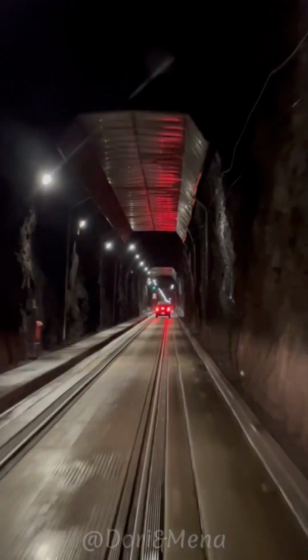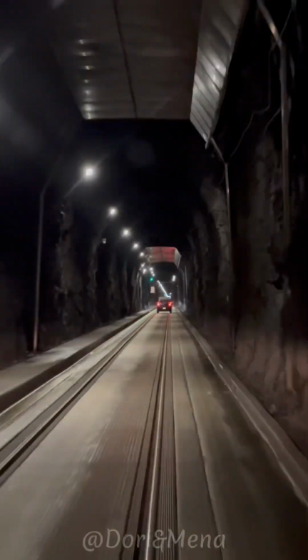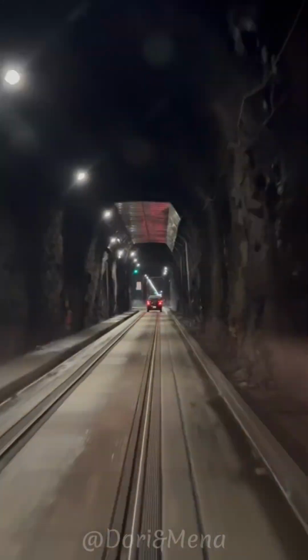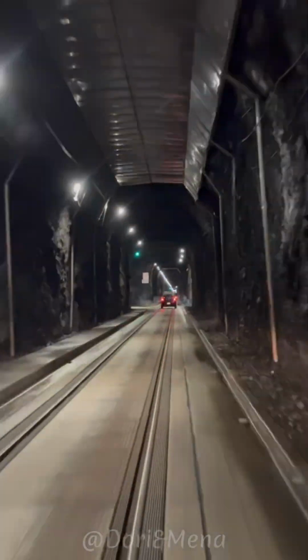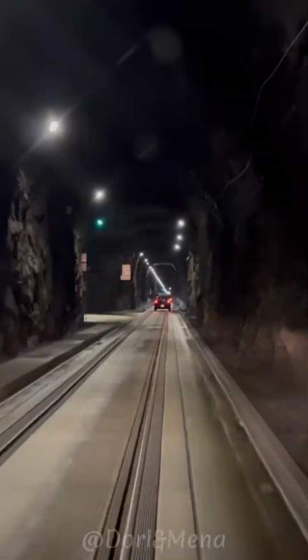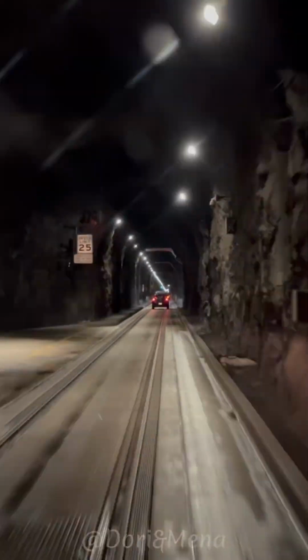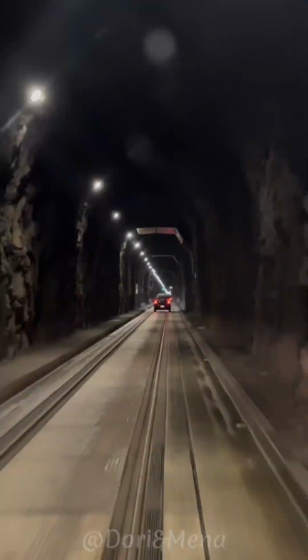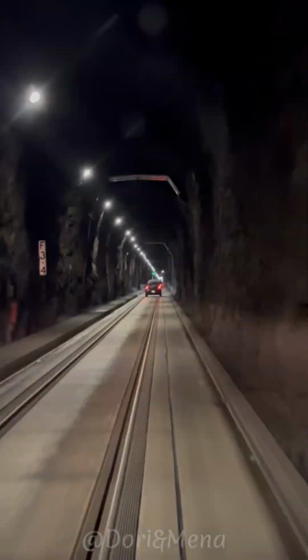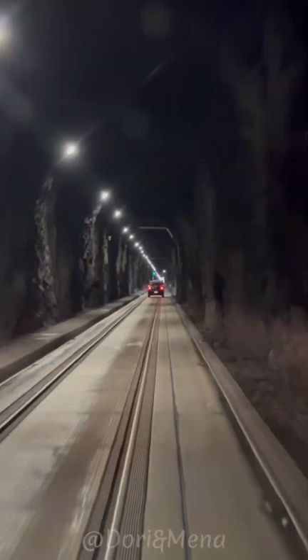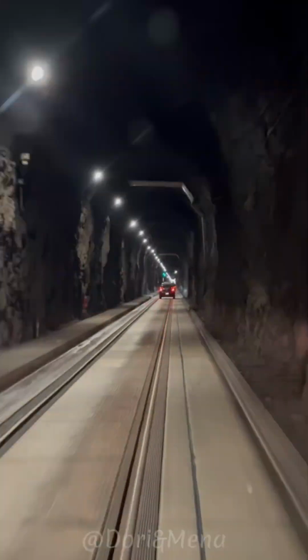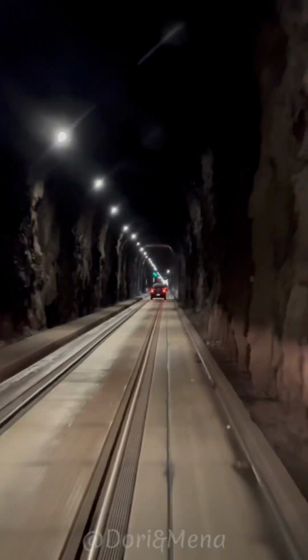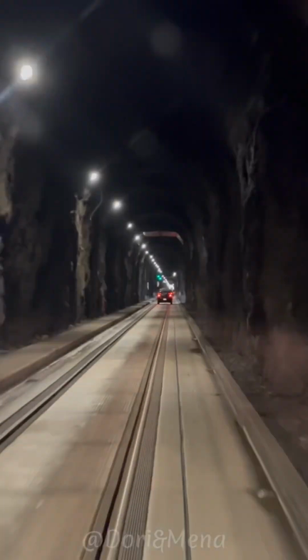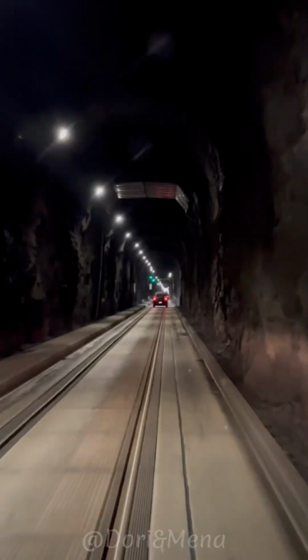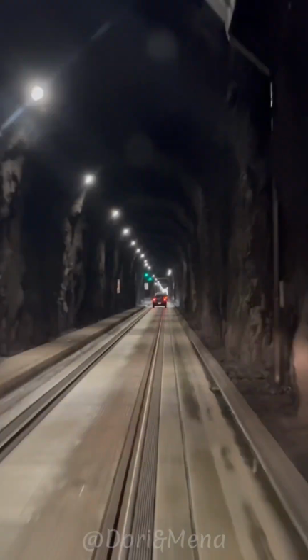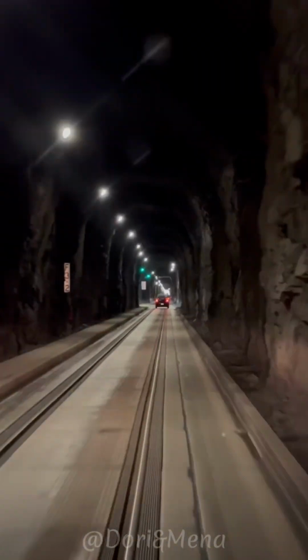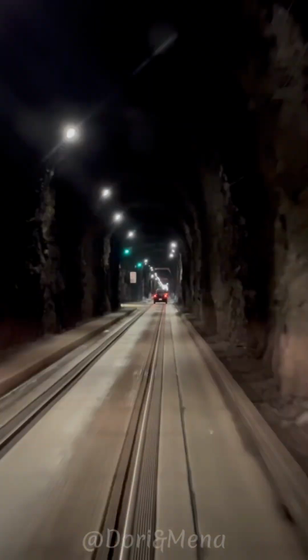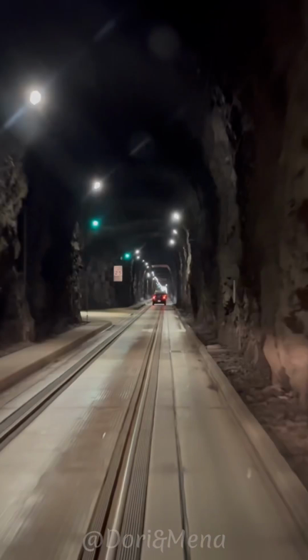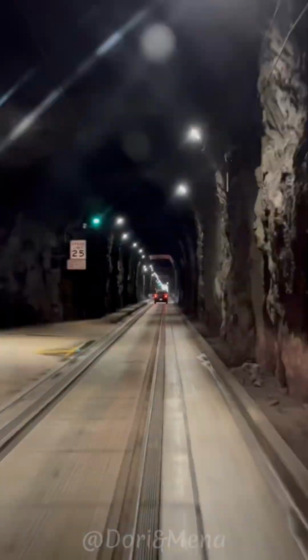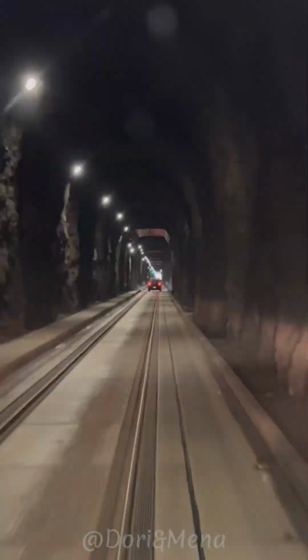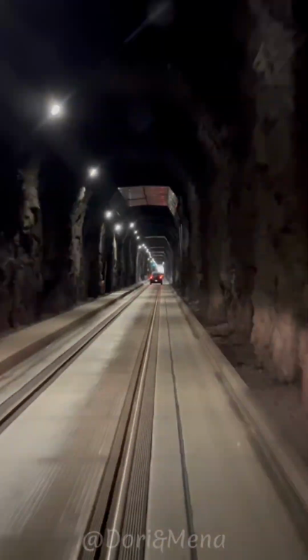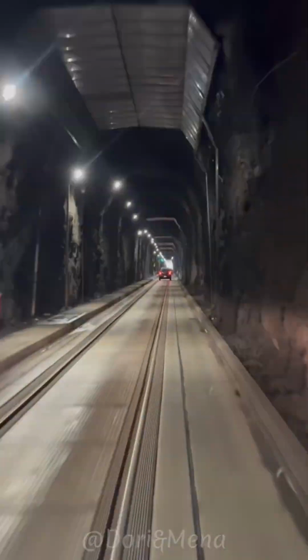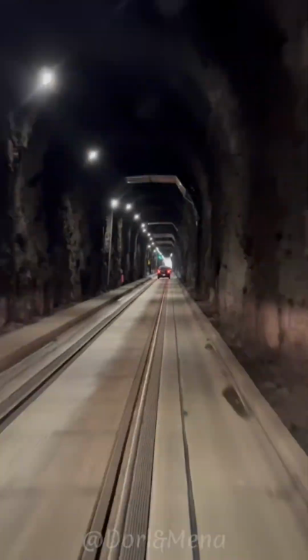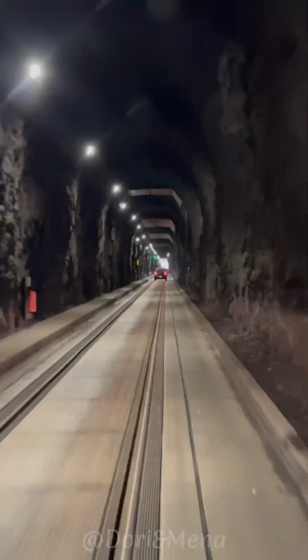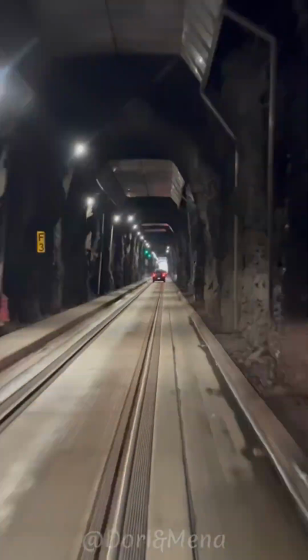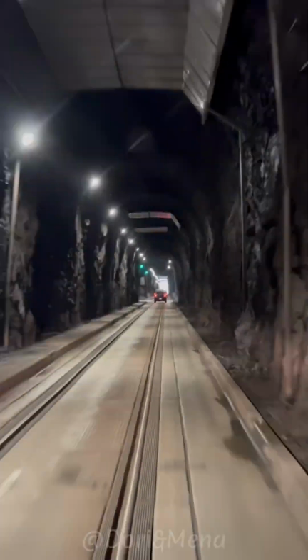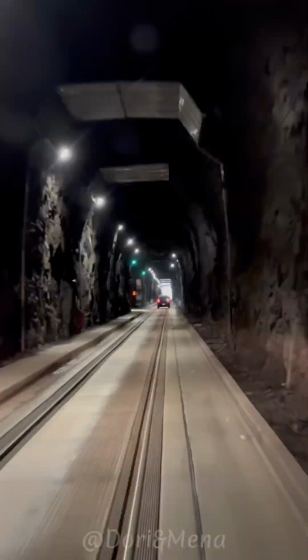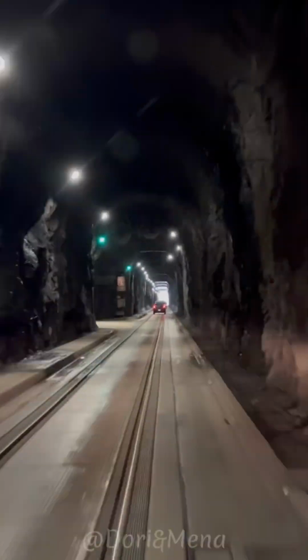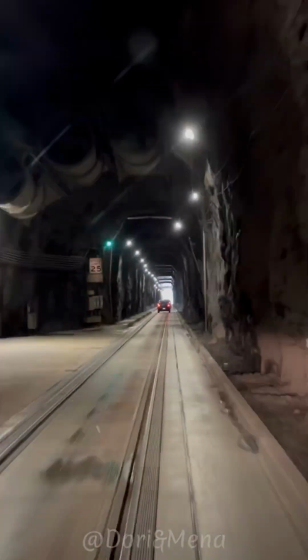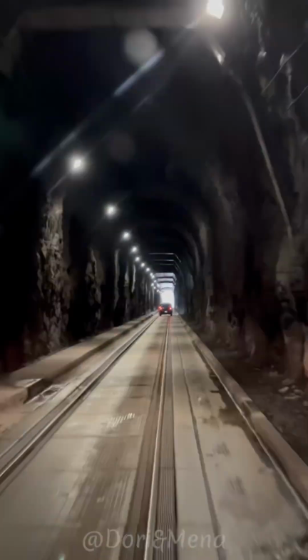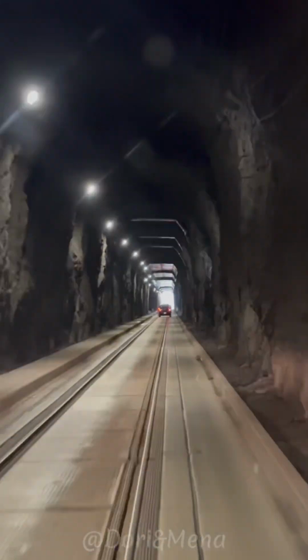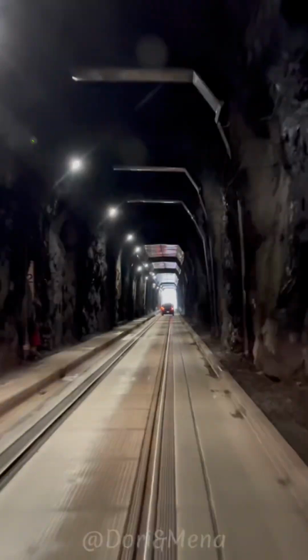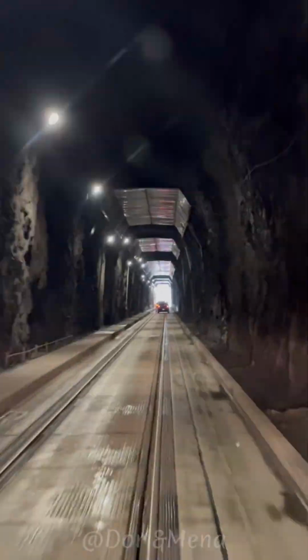It operates on a one-lane system and switches directions to accommodate both car and train traffic. During the summer months, it has scheduled intervals for vehicles to enter and exit Whittier.